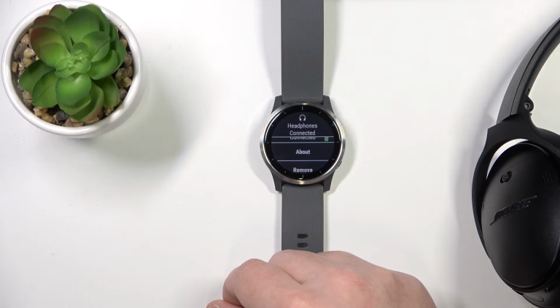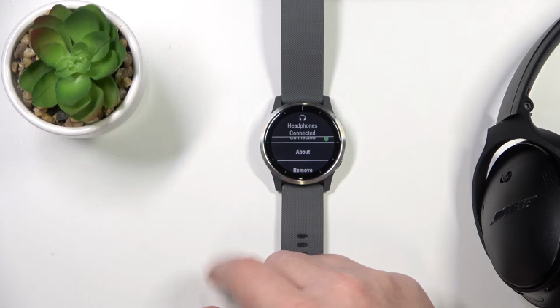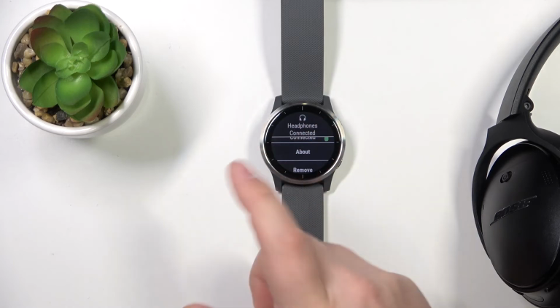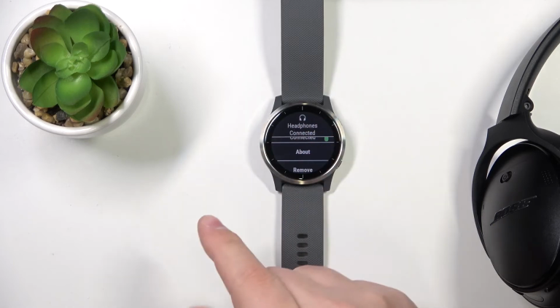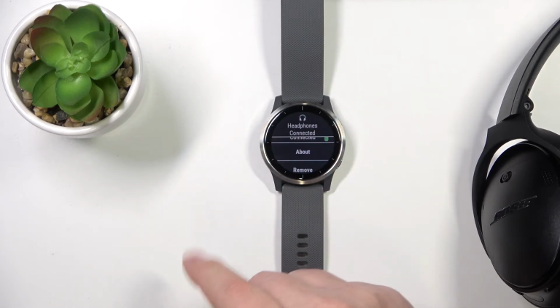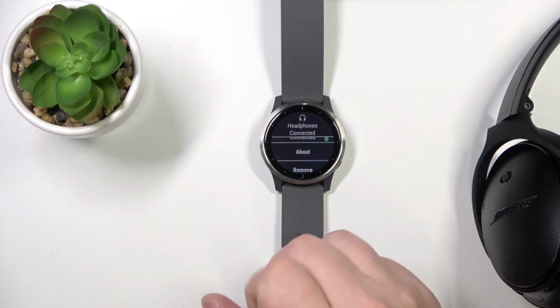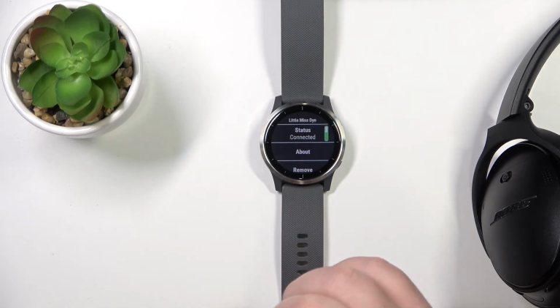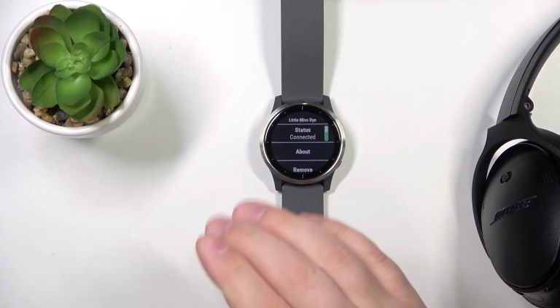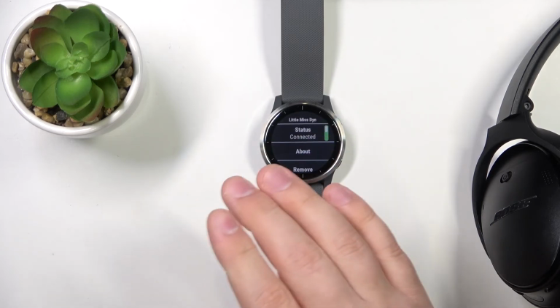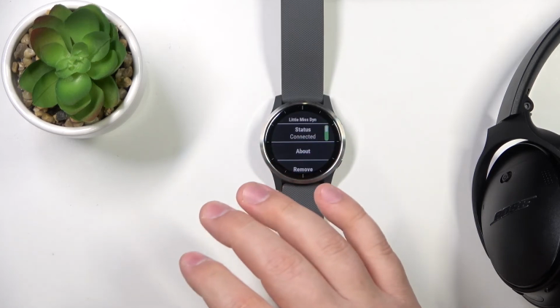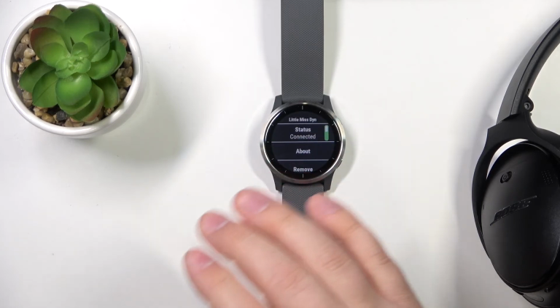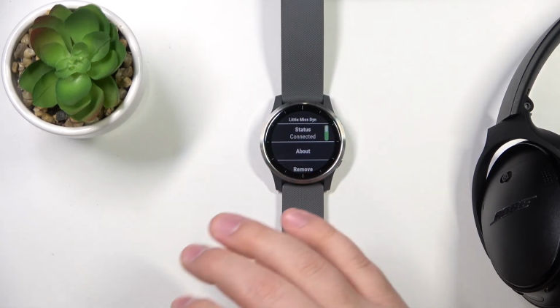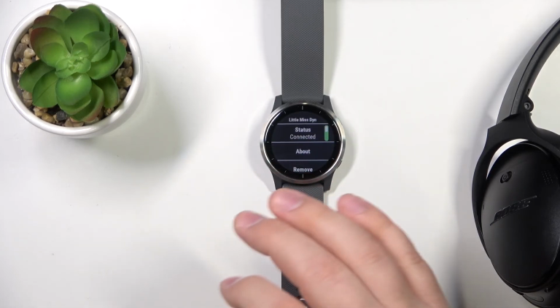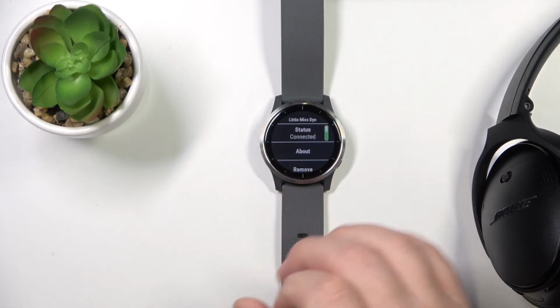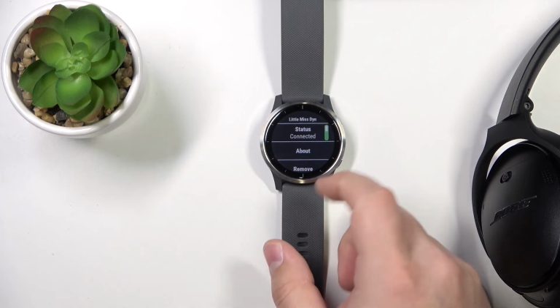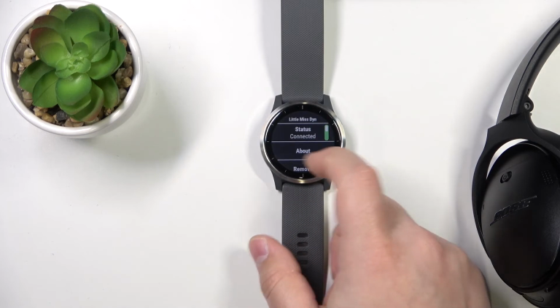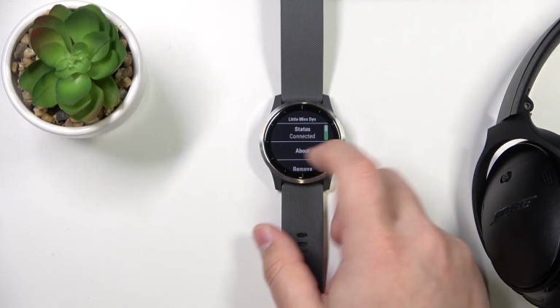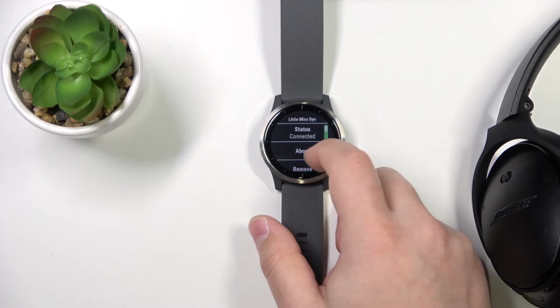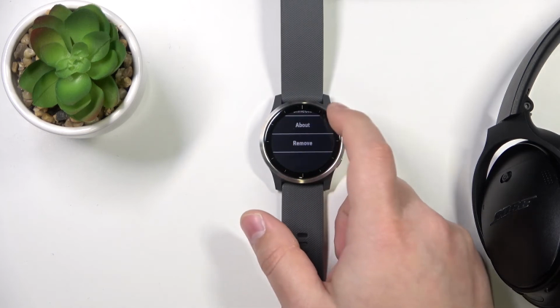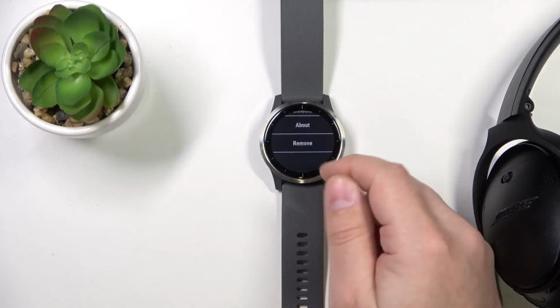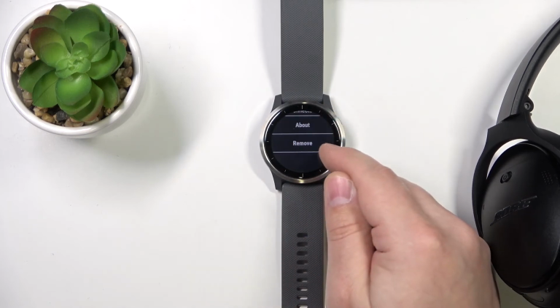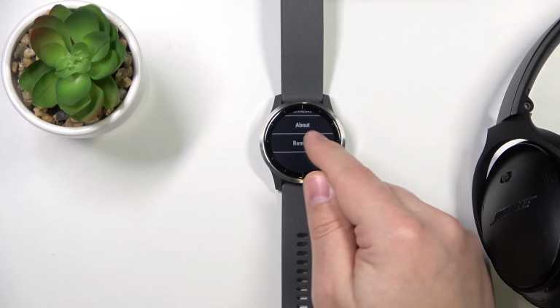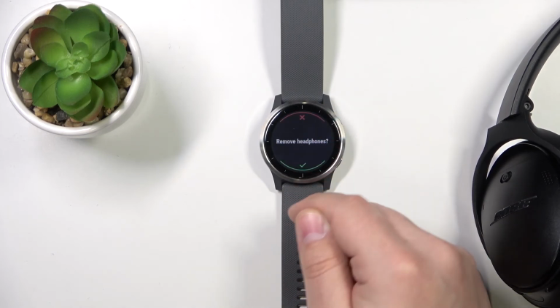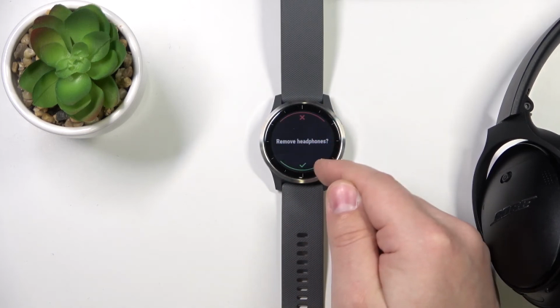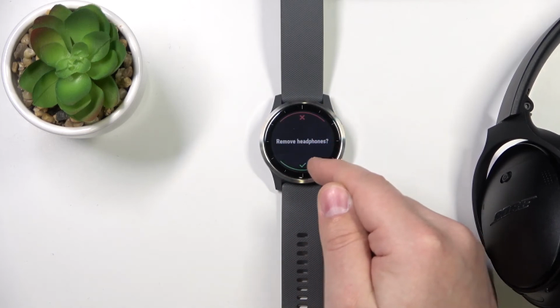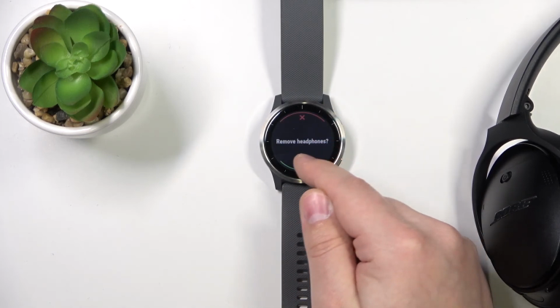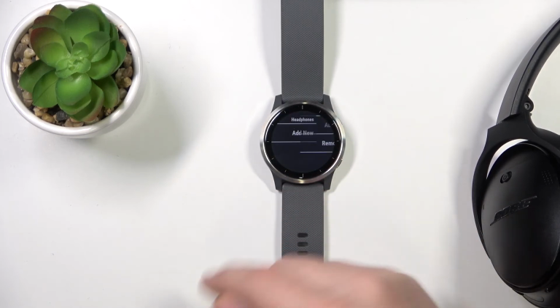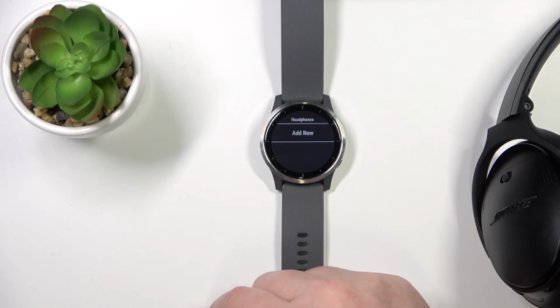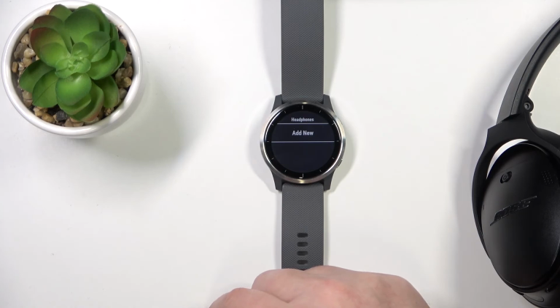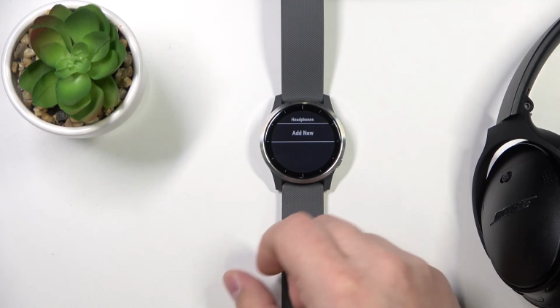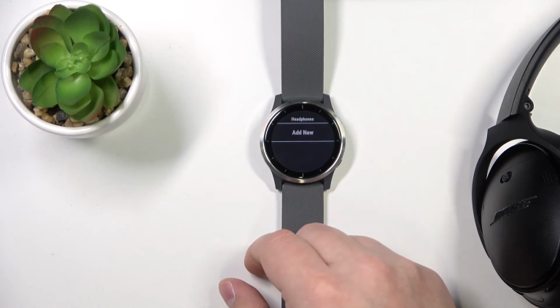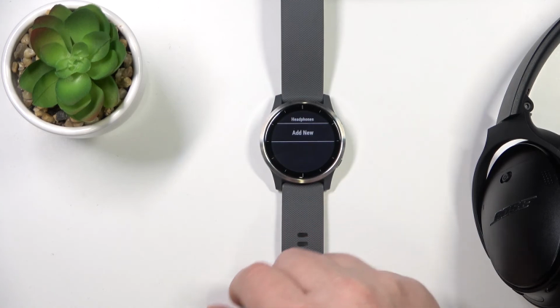You can also forget the headphones, so if you don't want them to connect again to your watch, you can scroll down here, tap on Remove, and then tap the check mark to forget them like that.